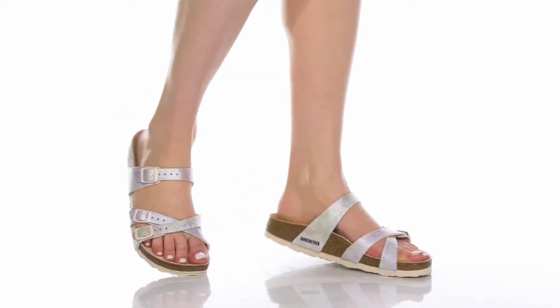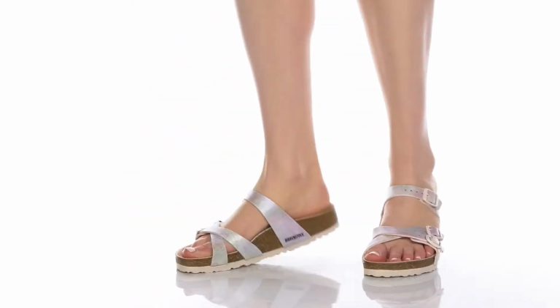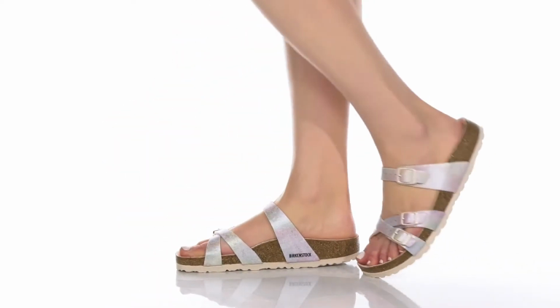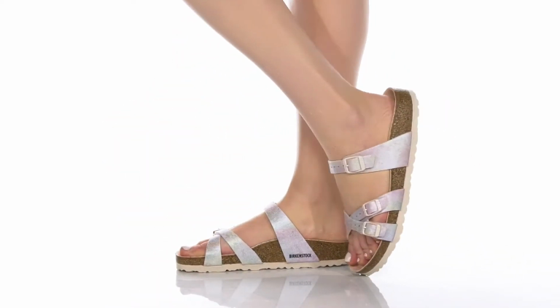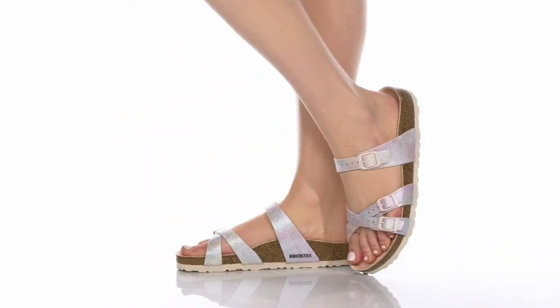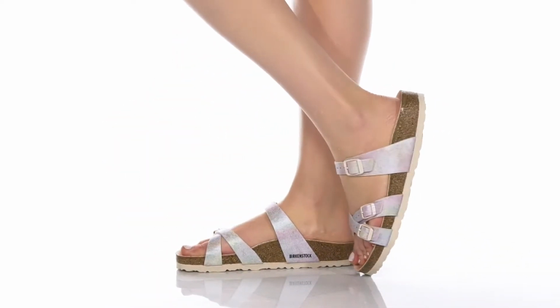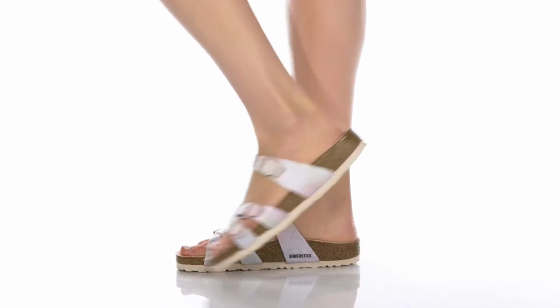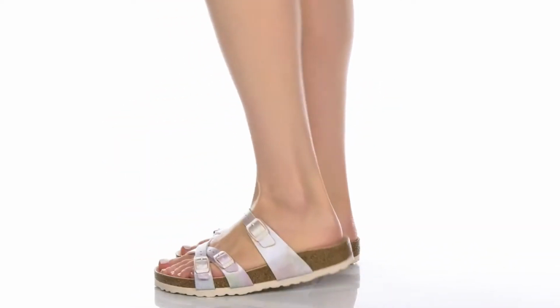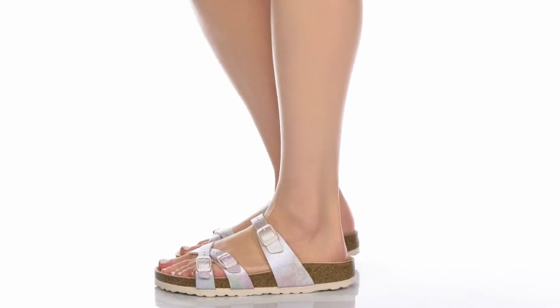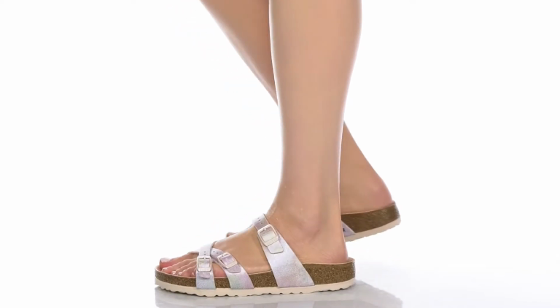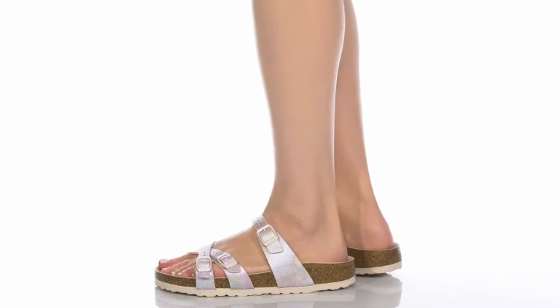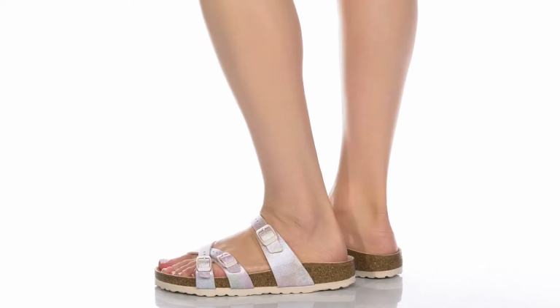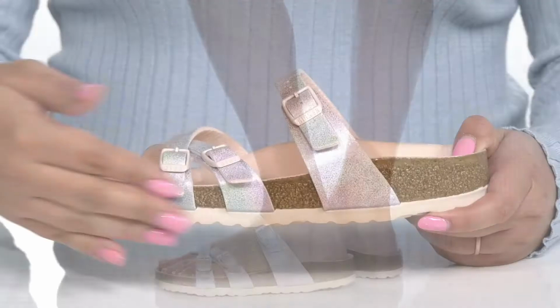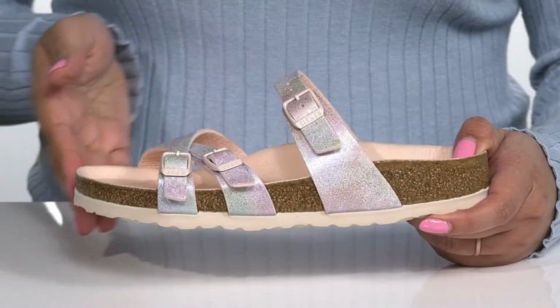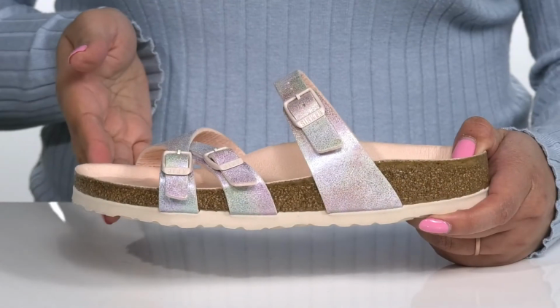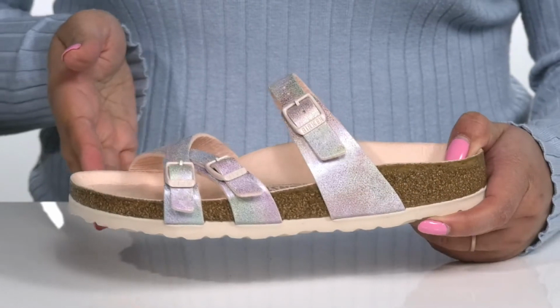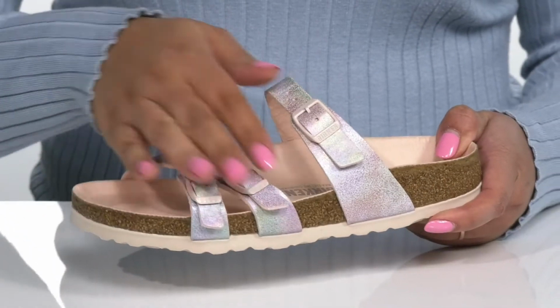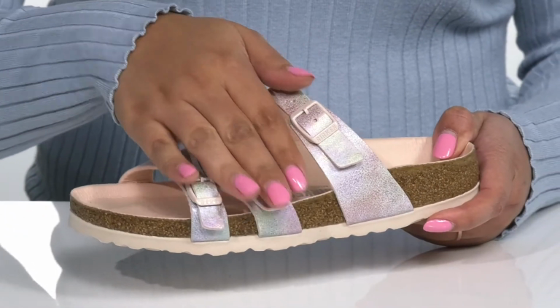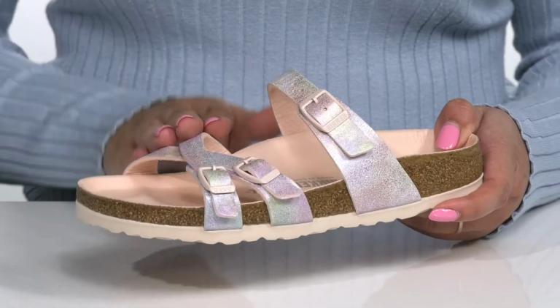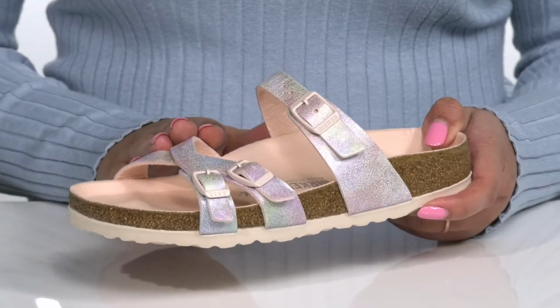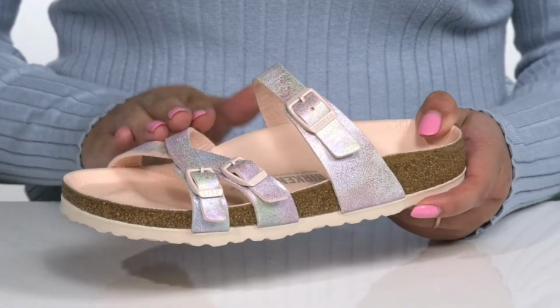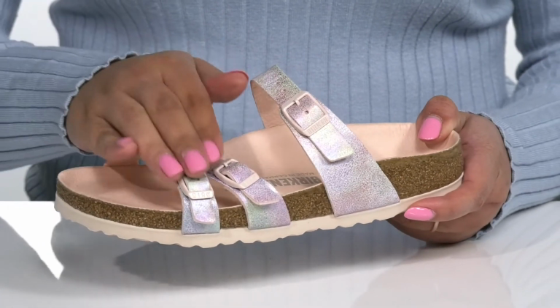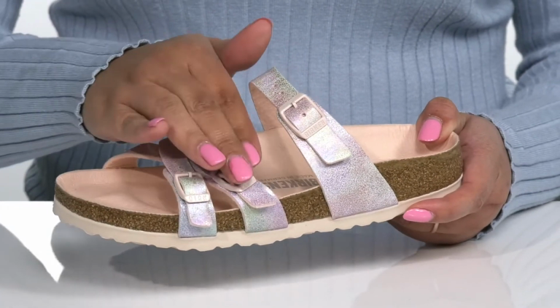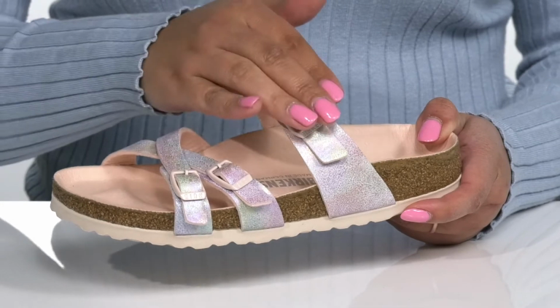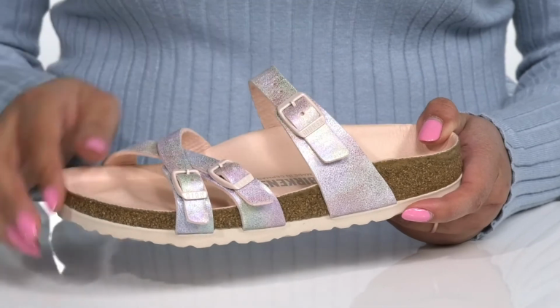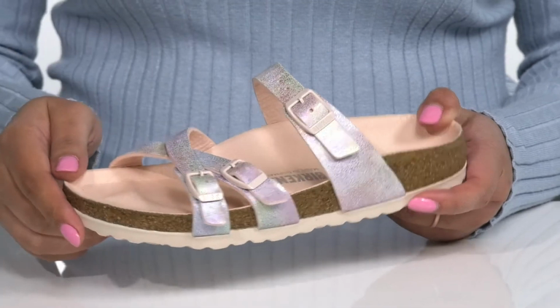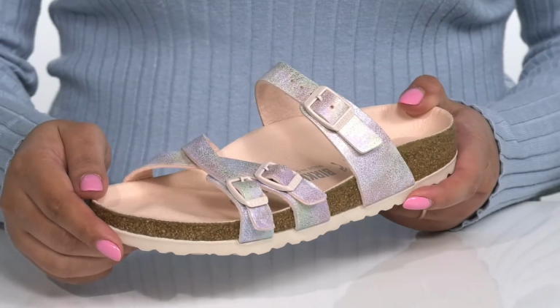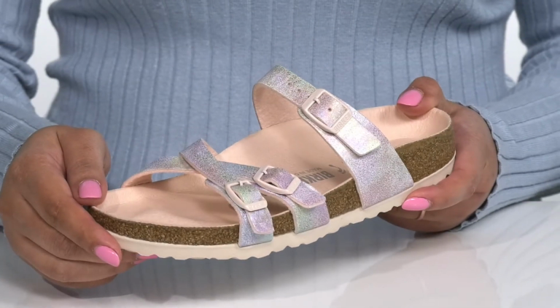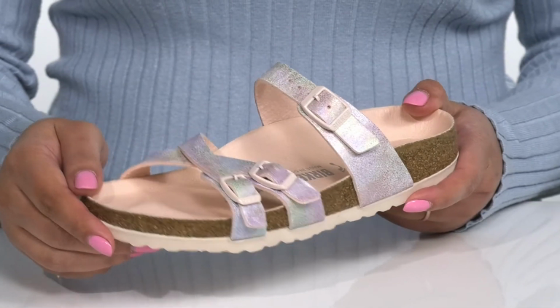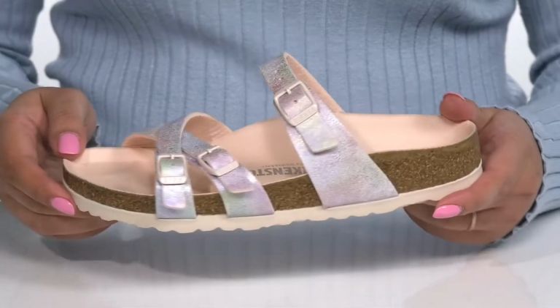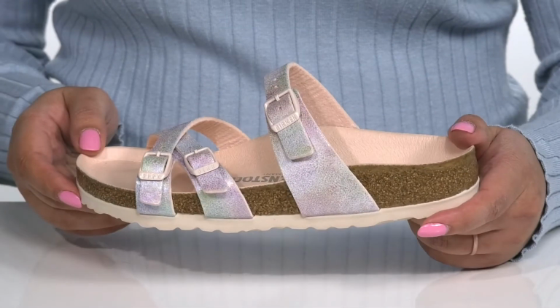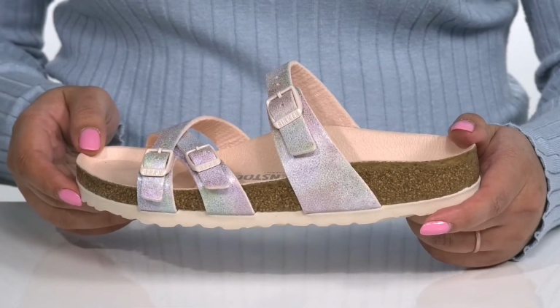The Franco Light Rose Sandals by Birkenstock feature a synthetic upper with an open-toe silhouette and three straps that go over the vamp with adjustable buckle closures to give you a secure and custom fit.